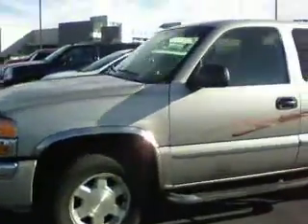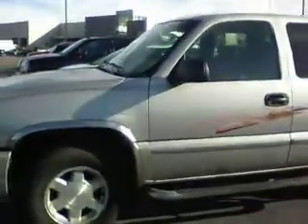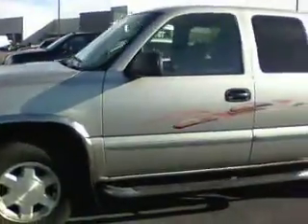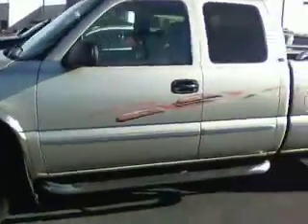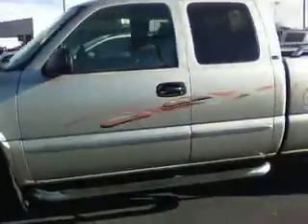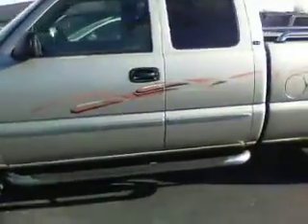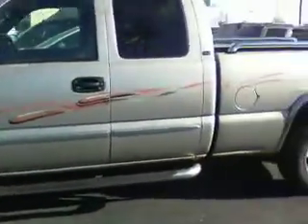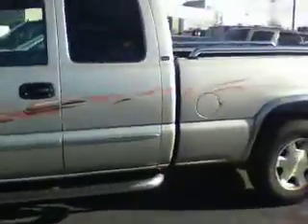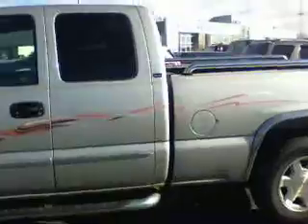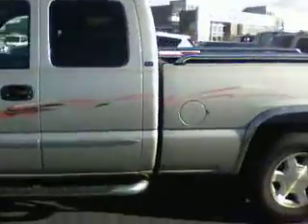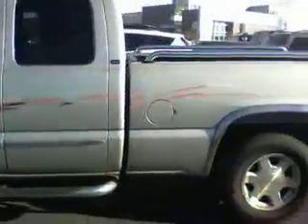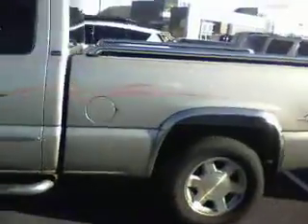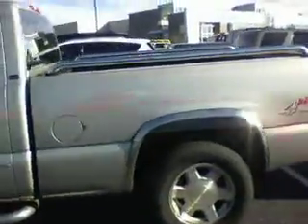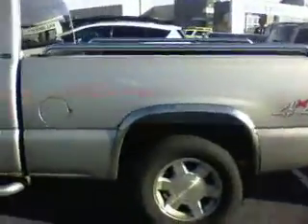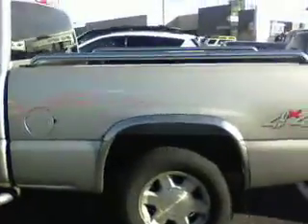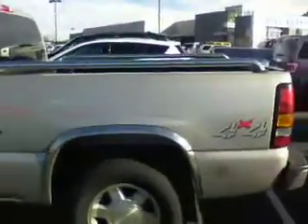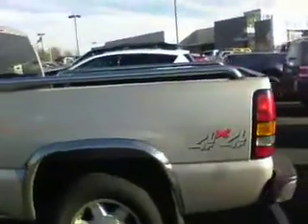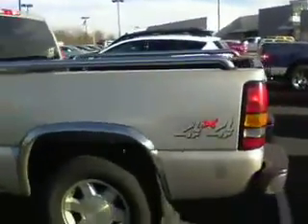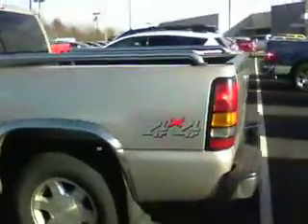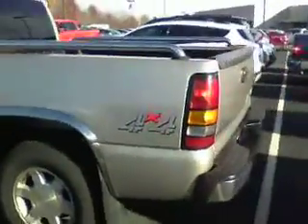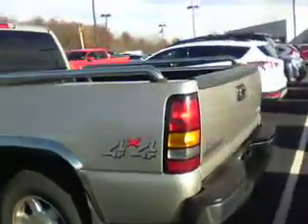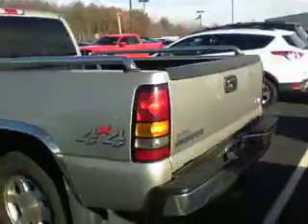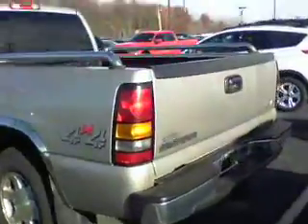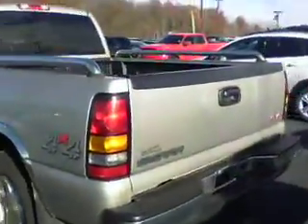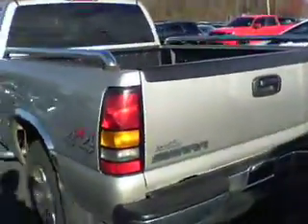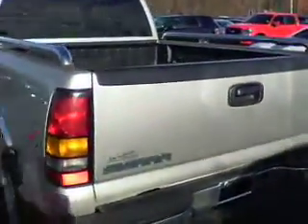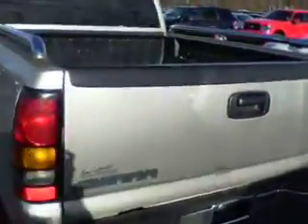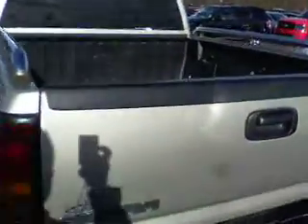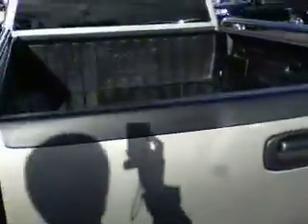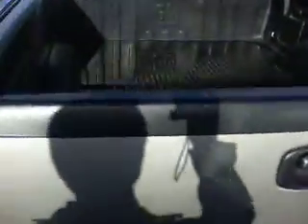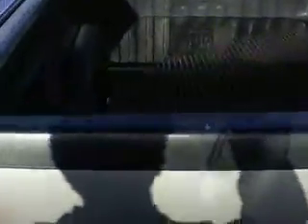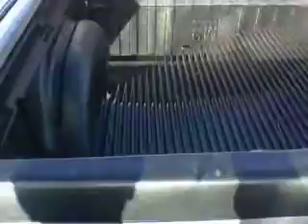Body appears to be in pretty good condition. We haven't had this truck for very long, so it hasn't been through our detail department, but it is pretty clean. Looking at the inside, it does have a bed liner — you can see that in there.